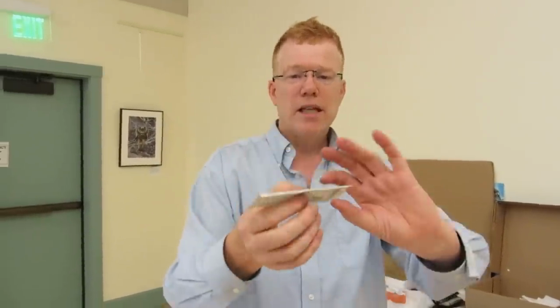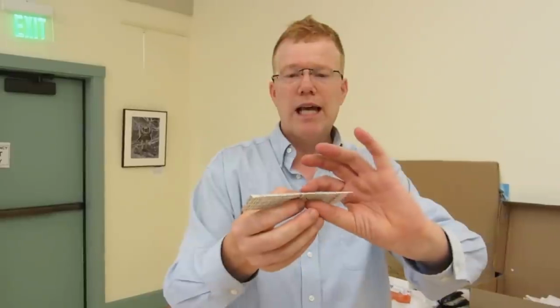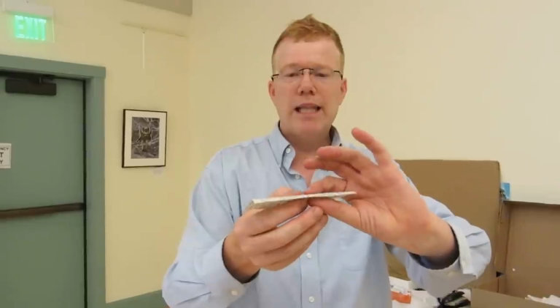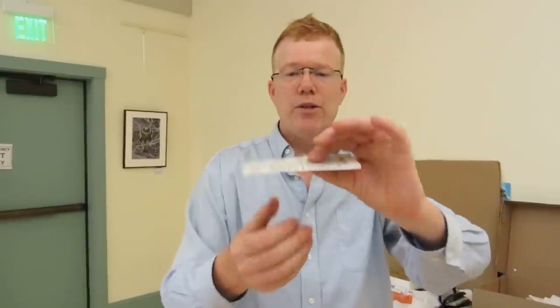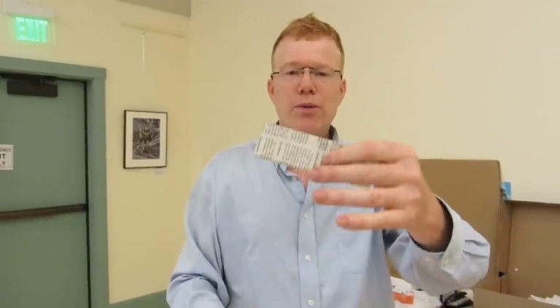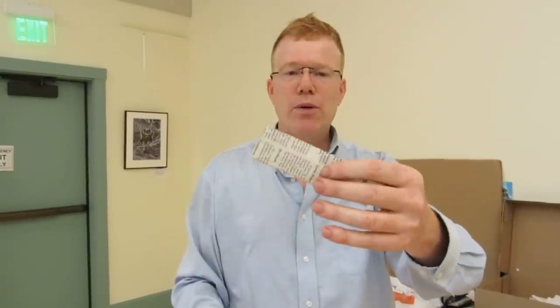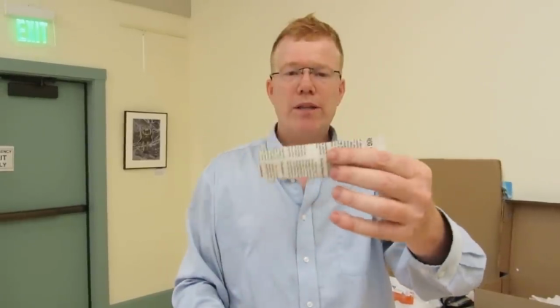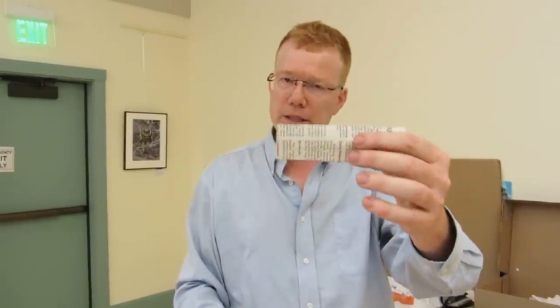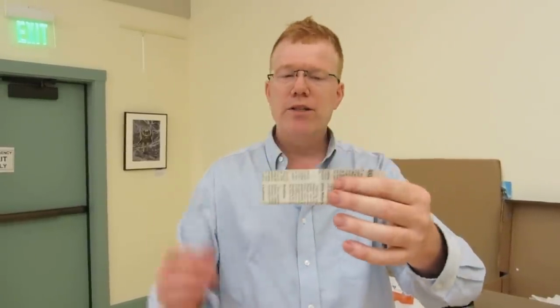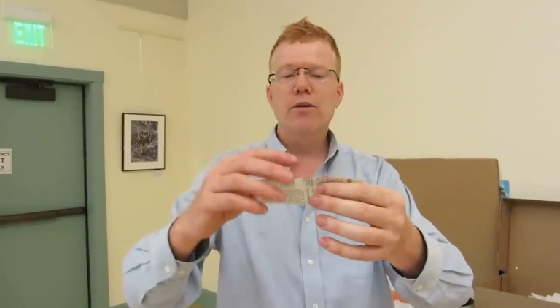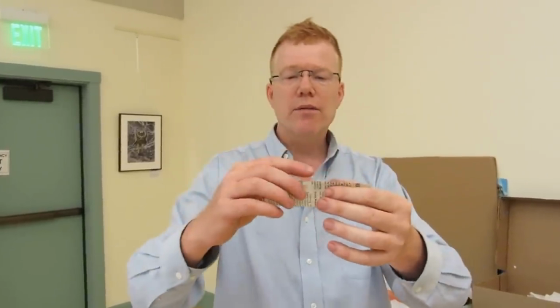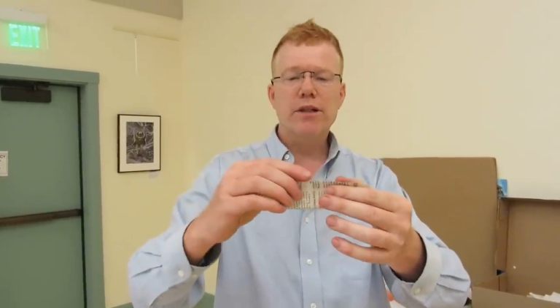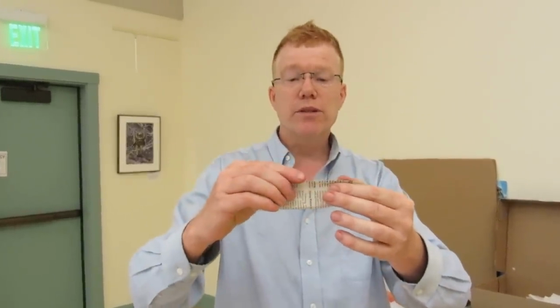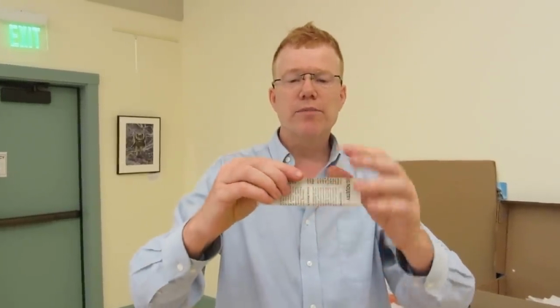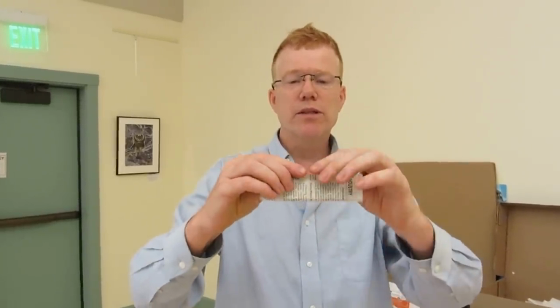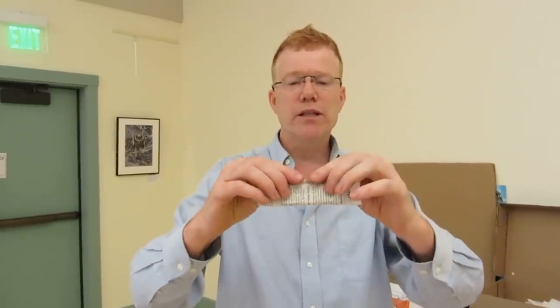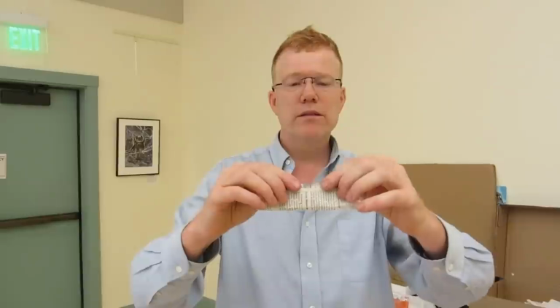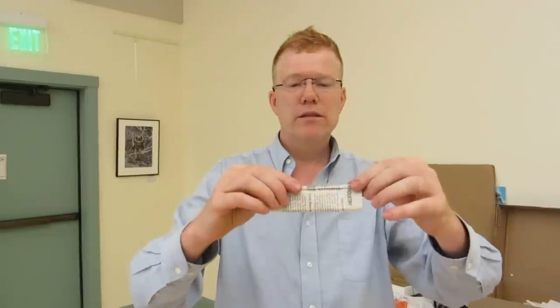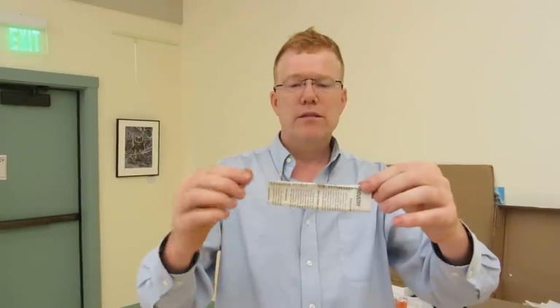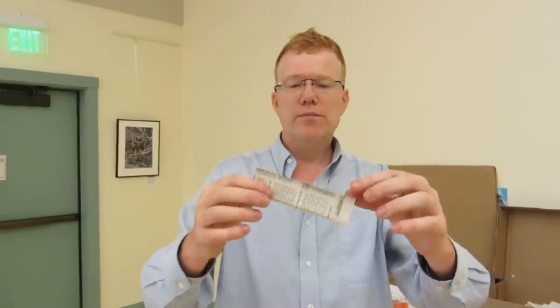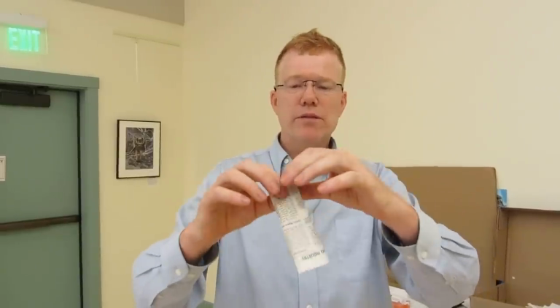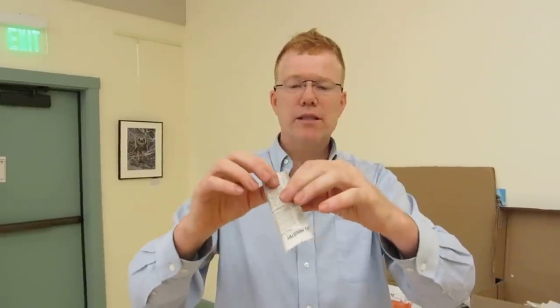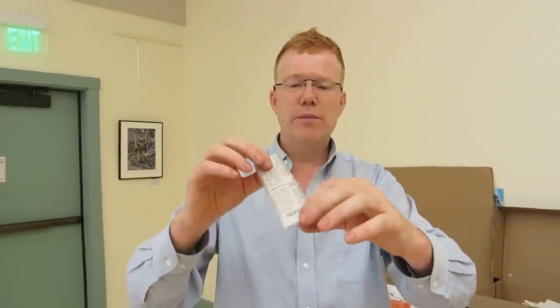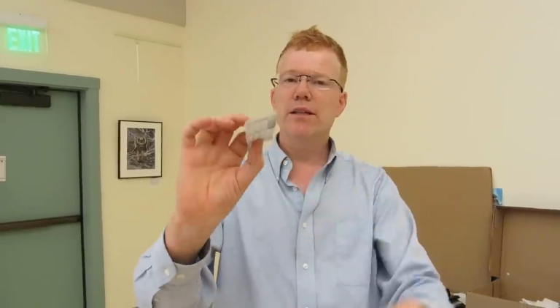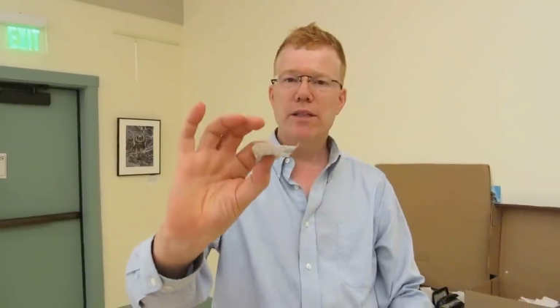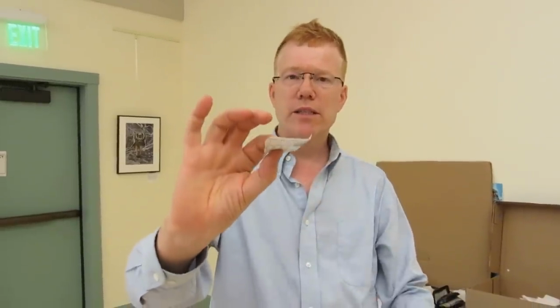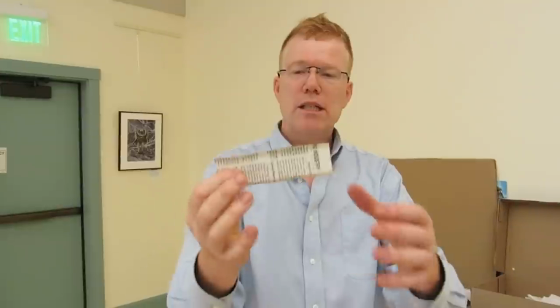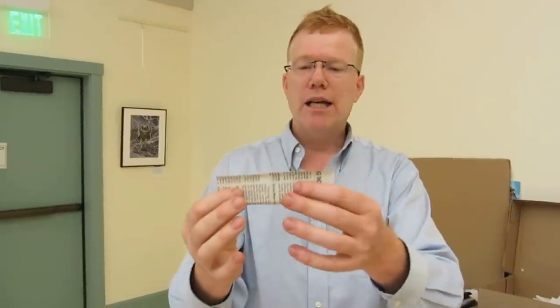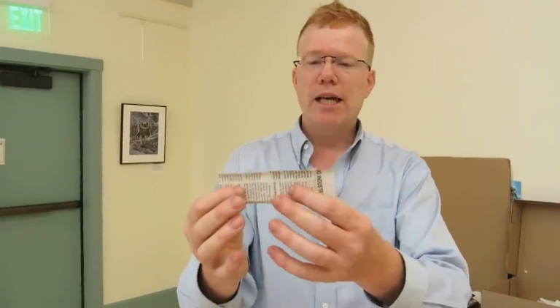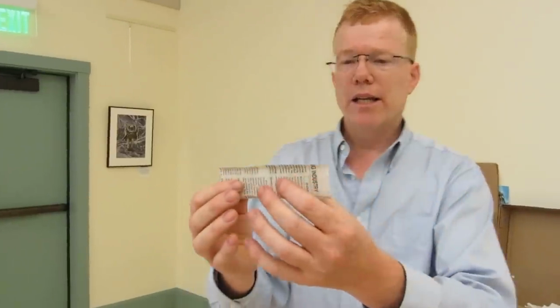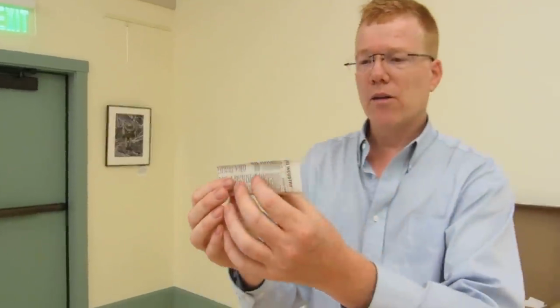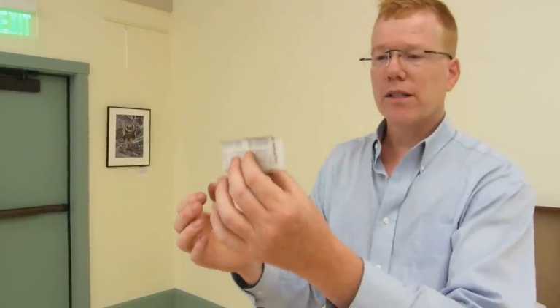And then you take the opposite edge and you fold it in the opposite direction. So one goes up and one goes down. So you make it kind of doubly strong. And then how to launch it.